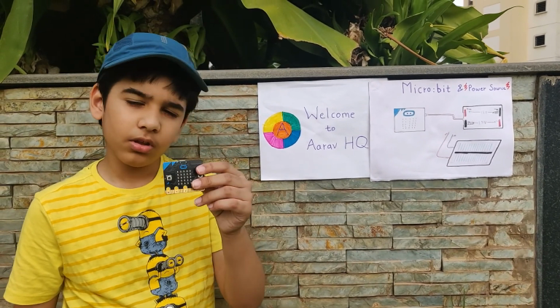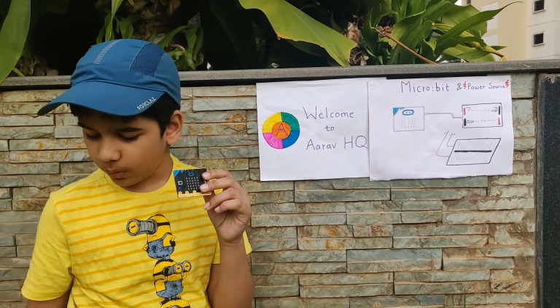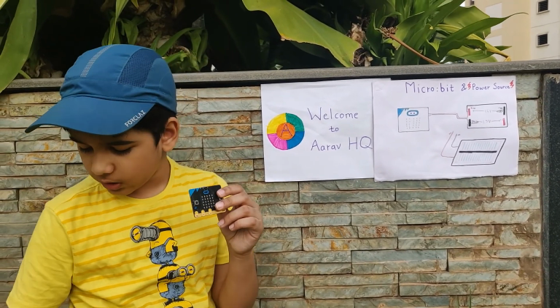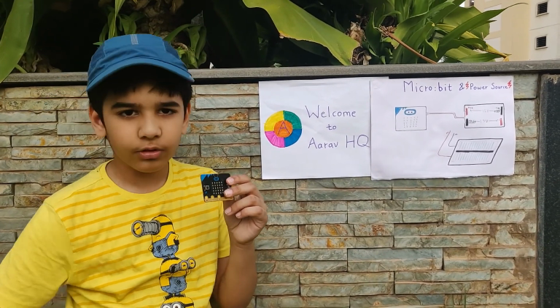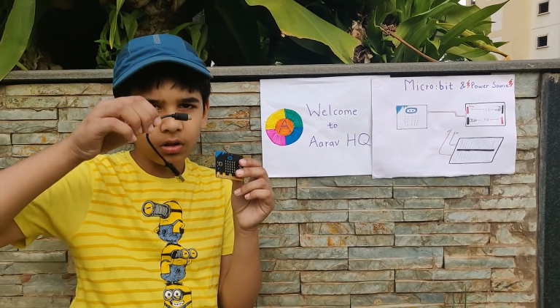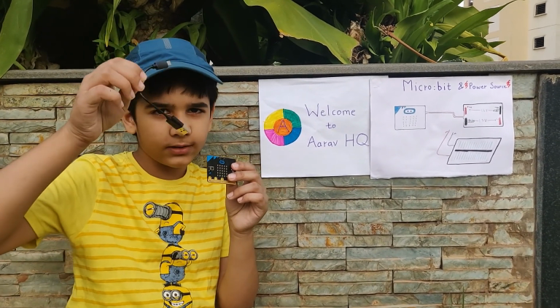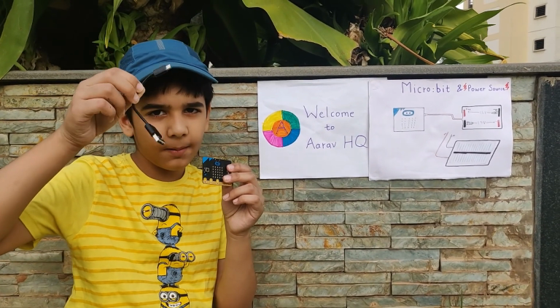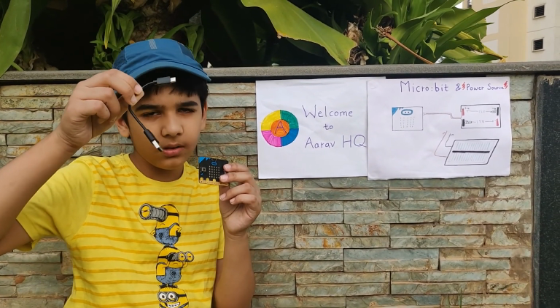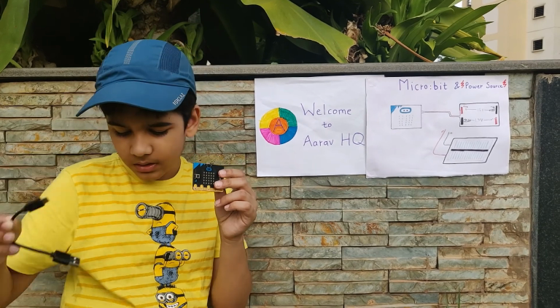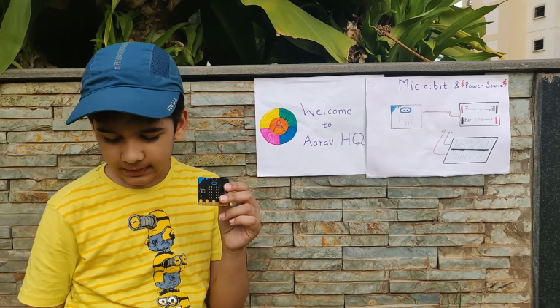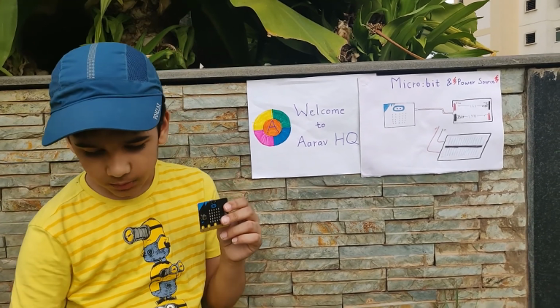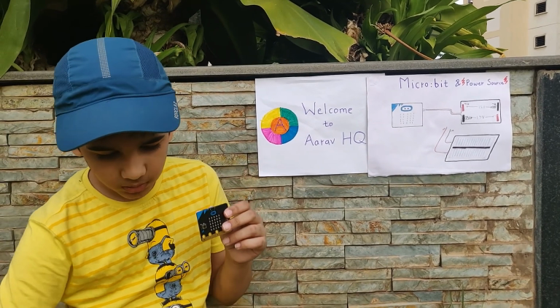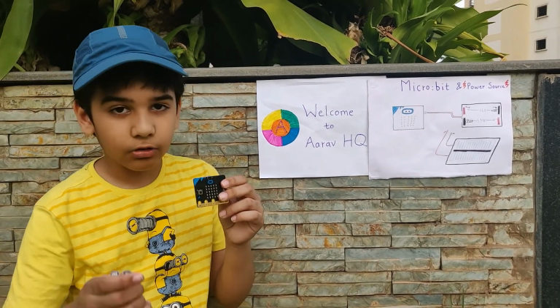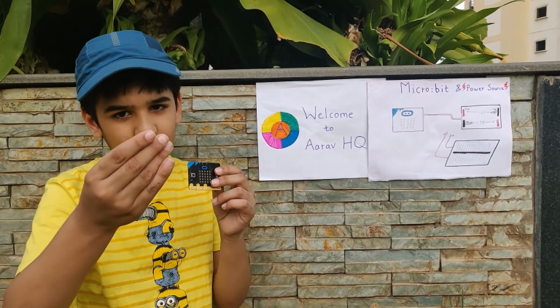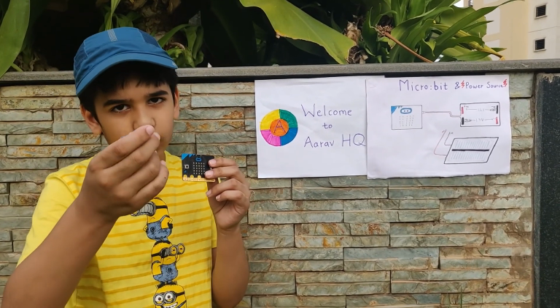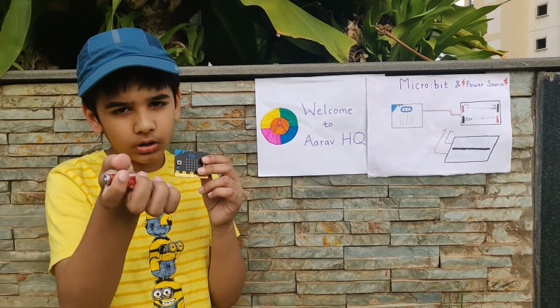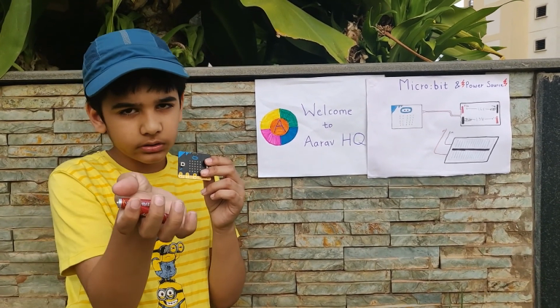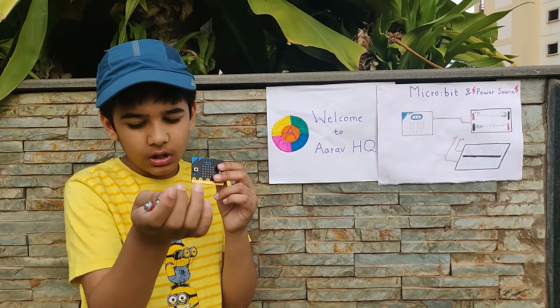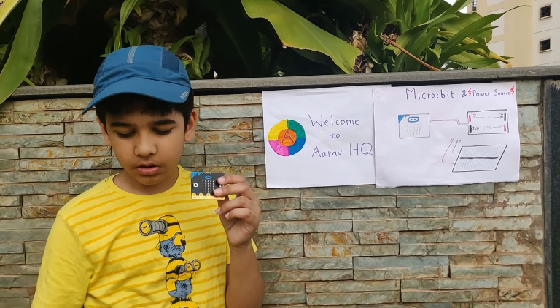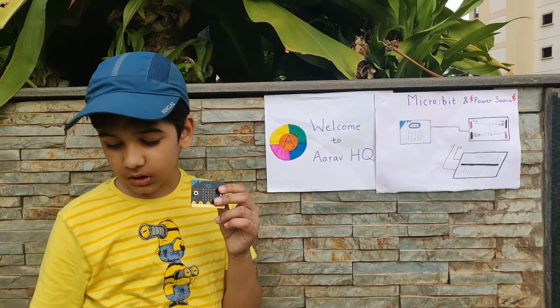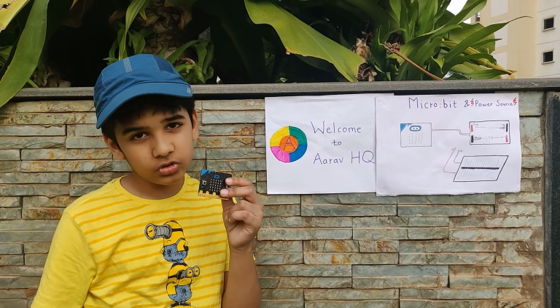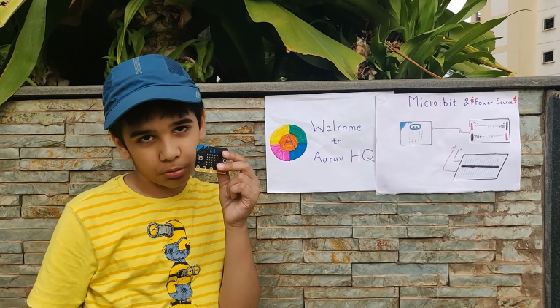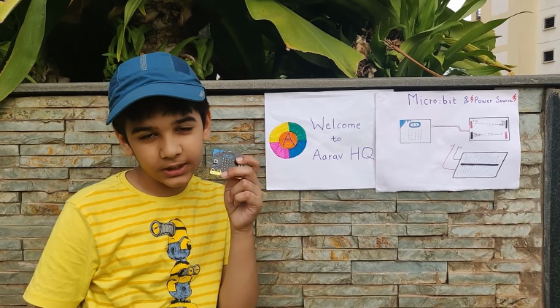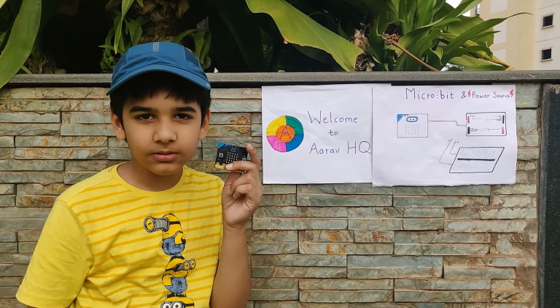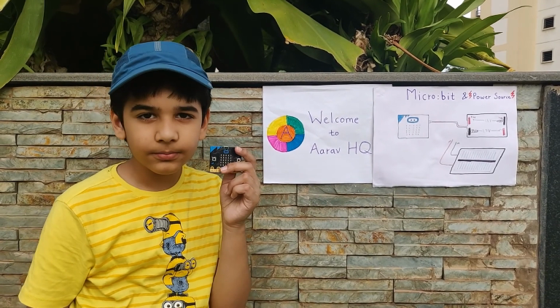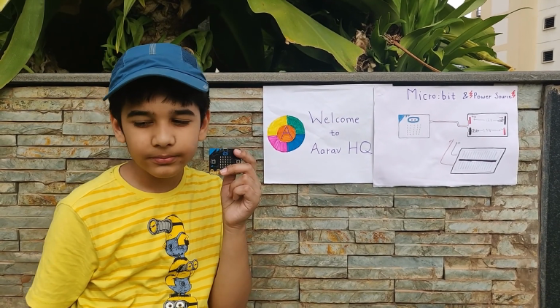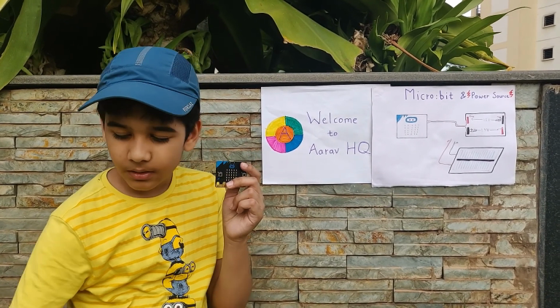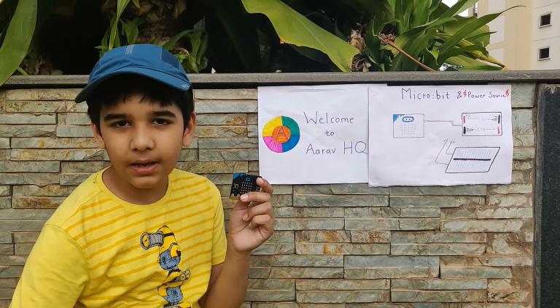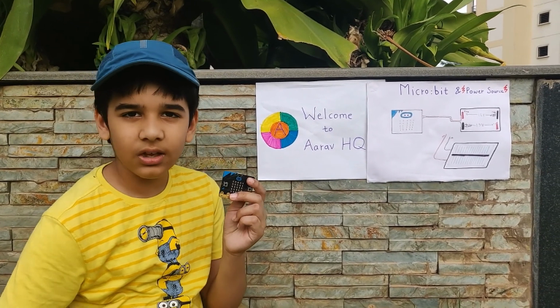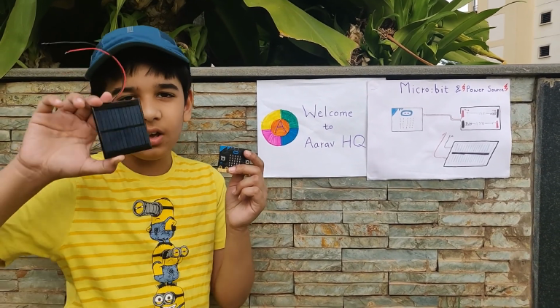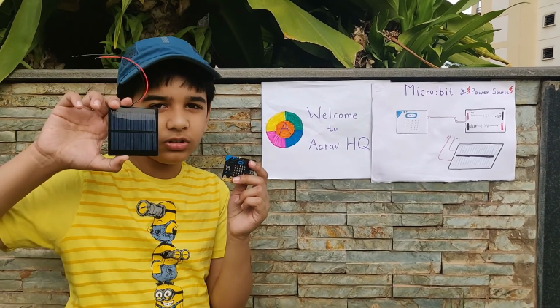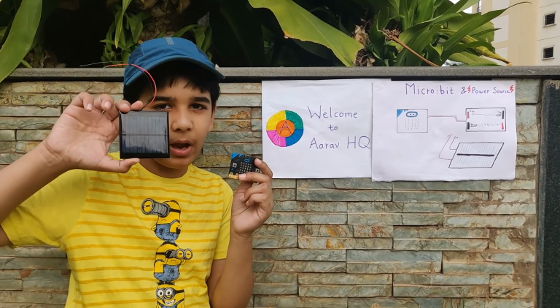One way is by using your USB cable. The second is by using batteries and a battery box. And the third is by using your solar panel.